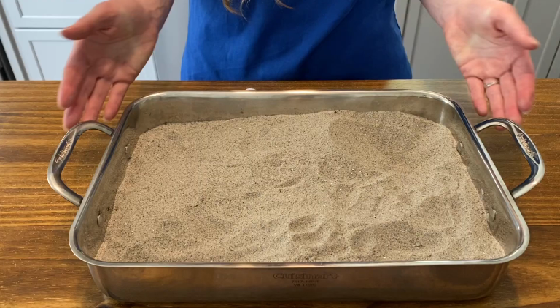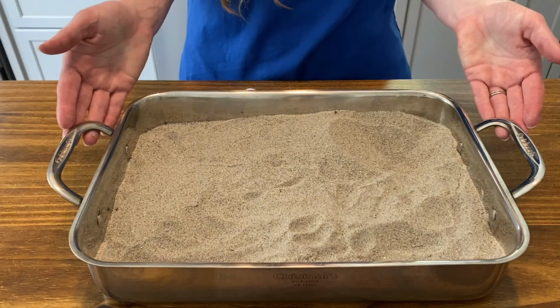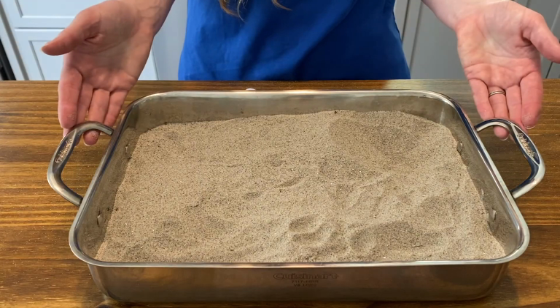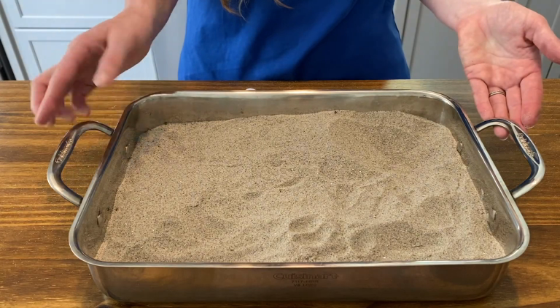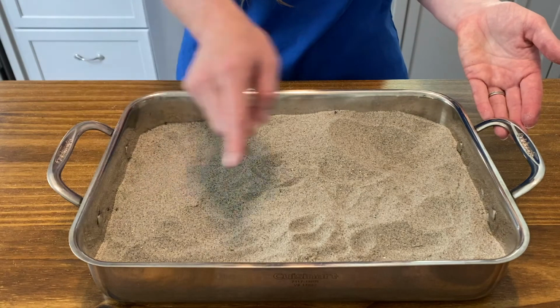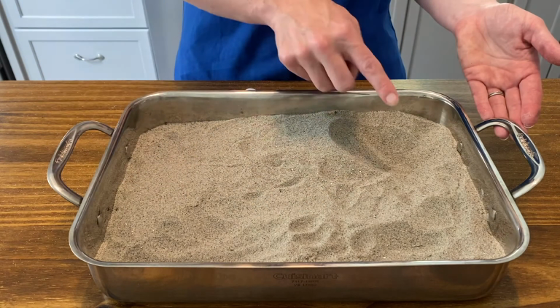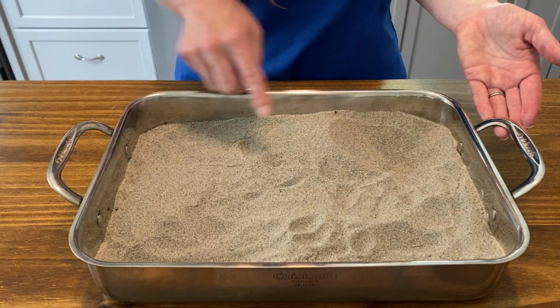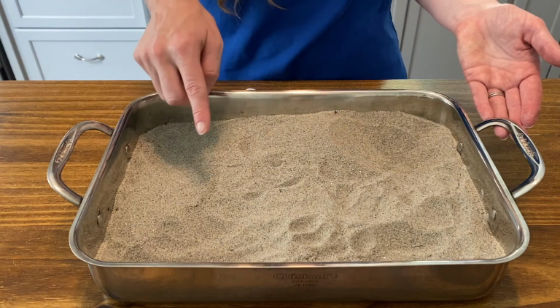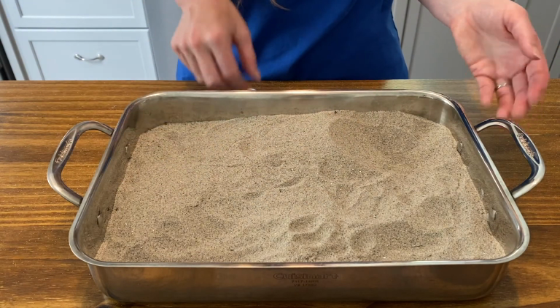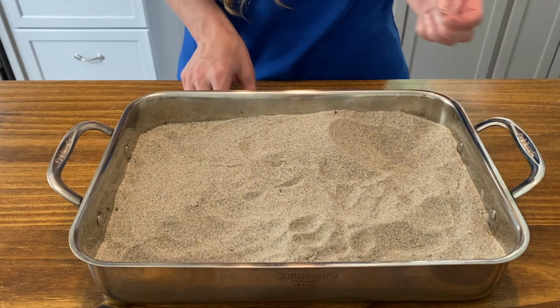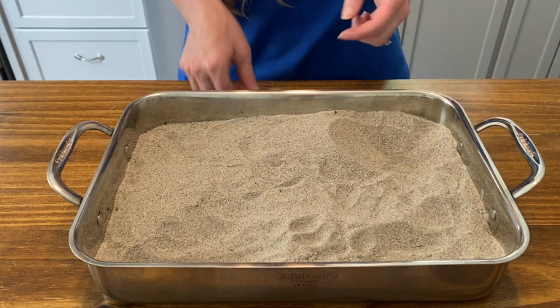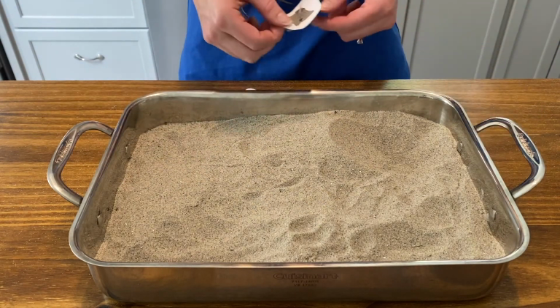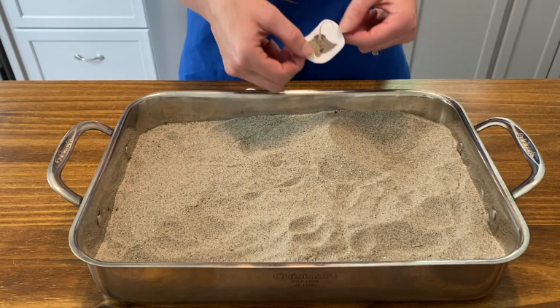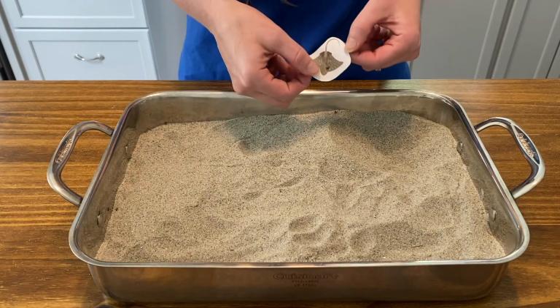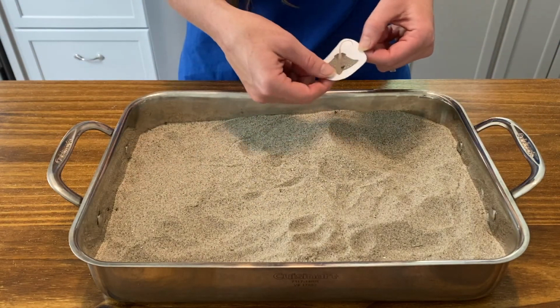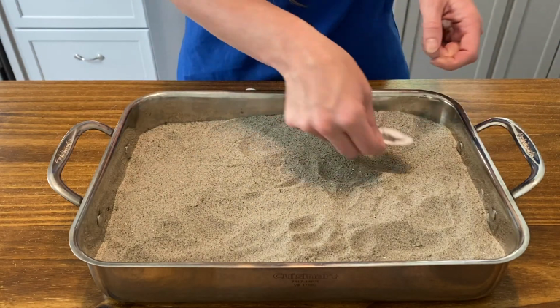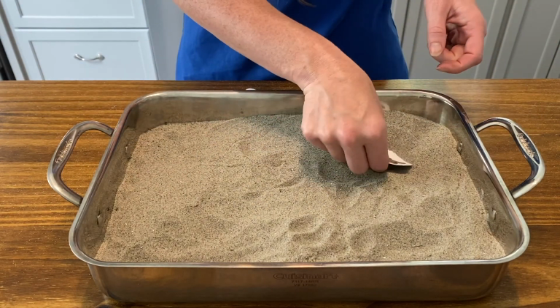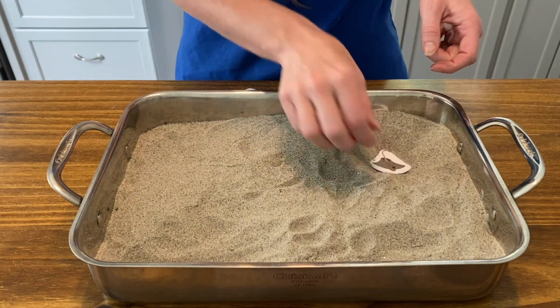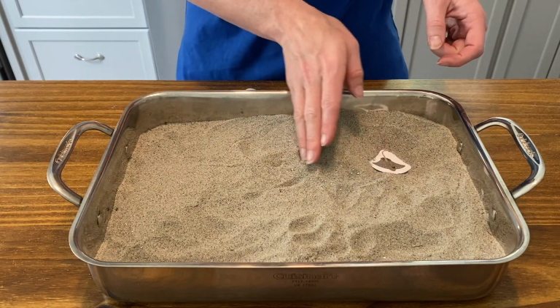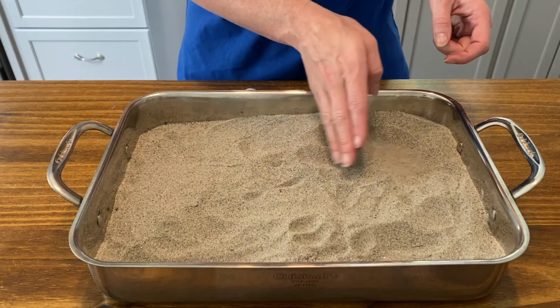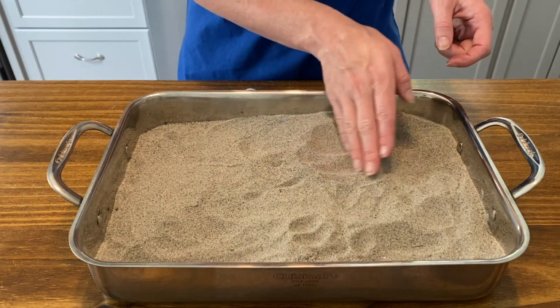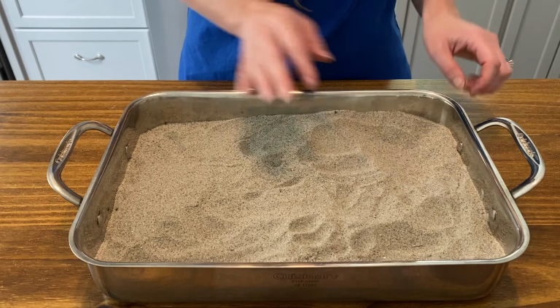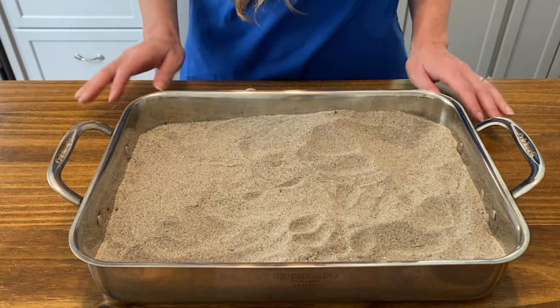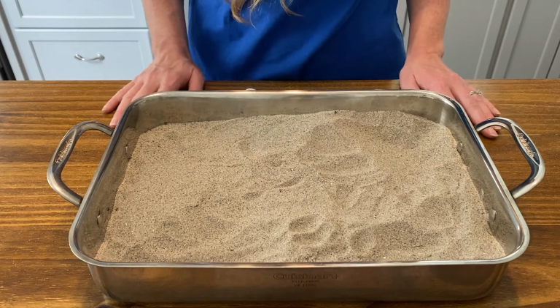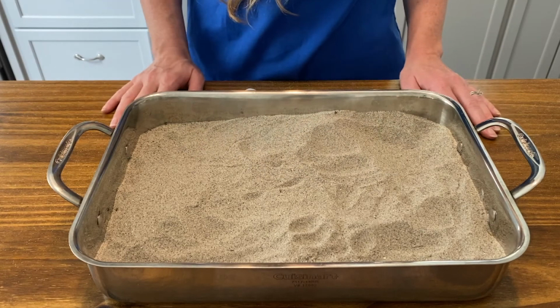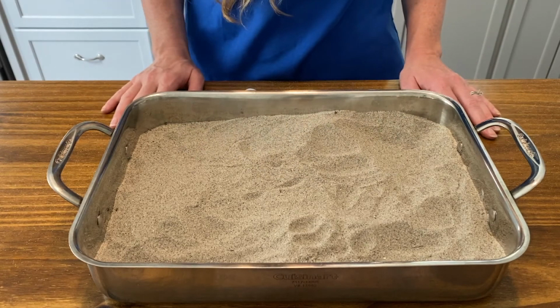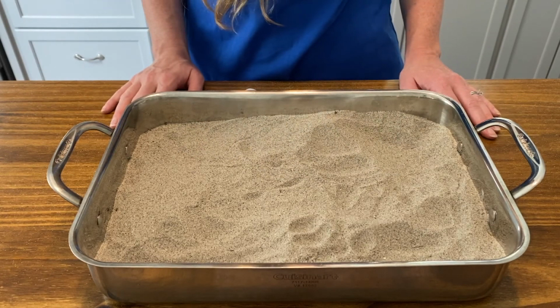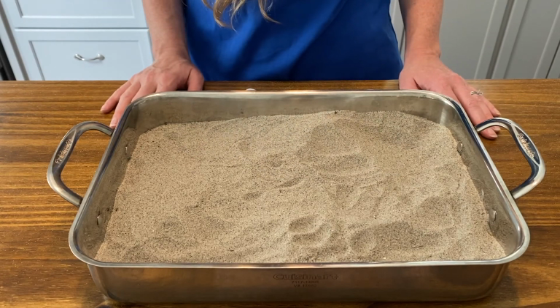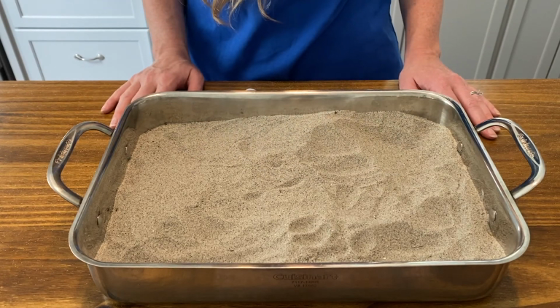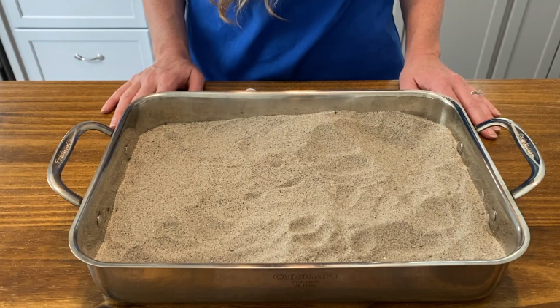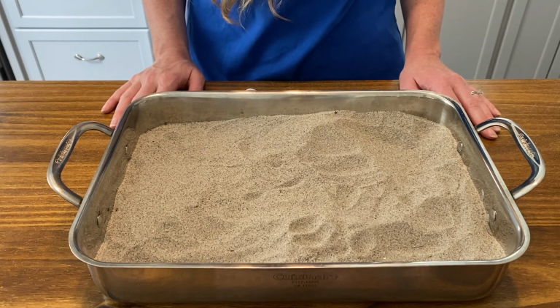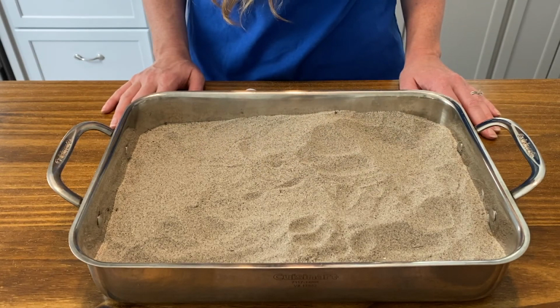Next, fill a large shallow container with sand and bury the stingrays randomly just below the surface. There are five stingrays hiding in this container.